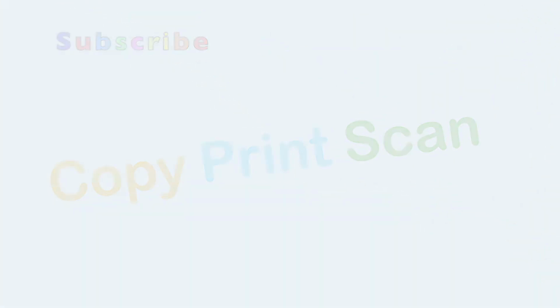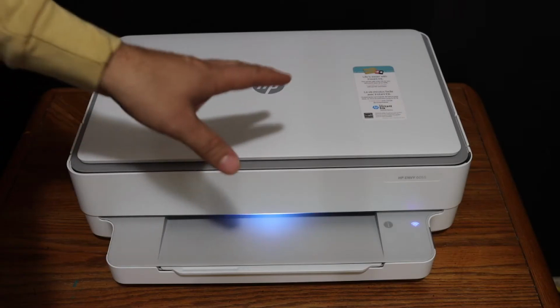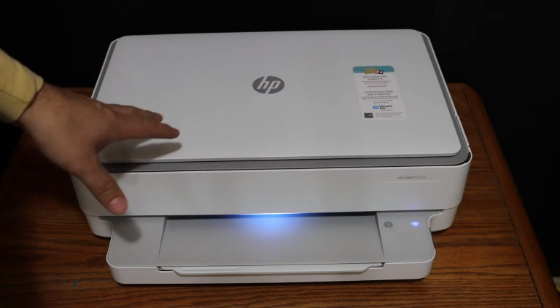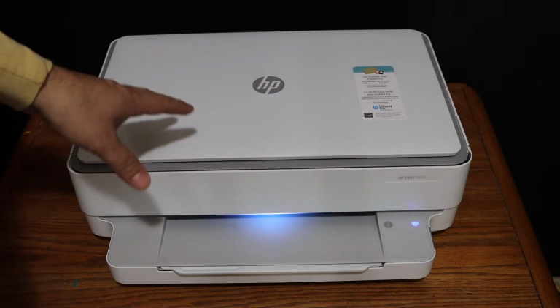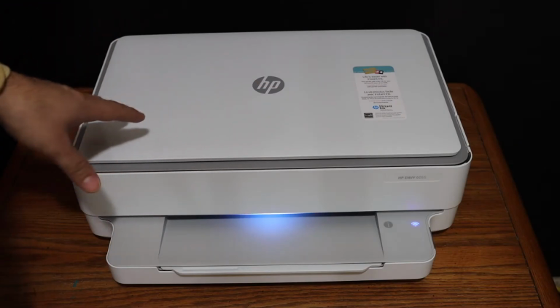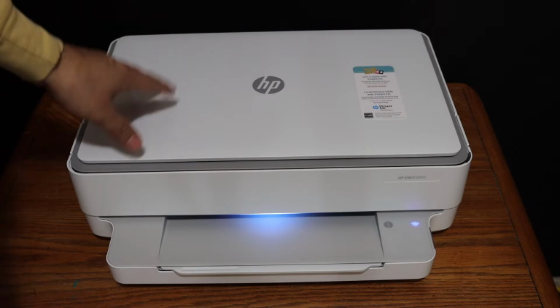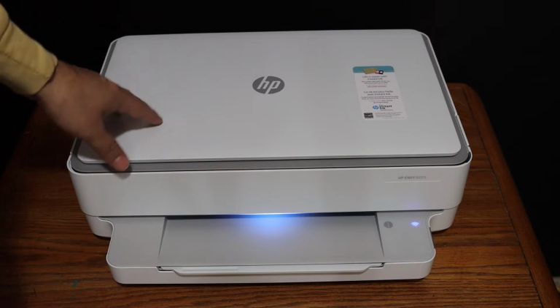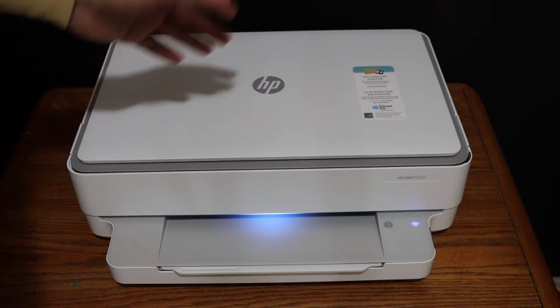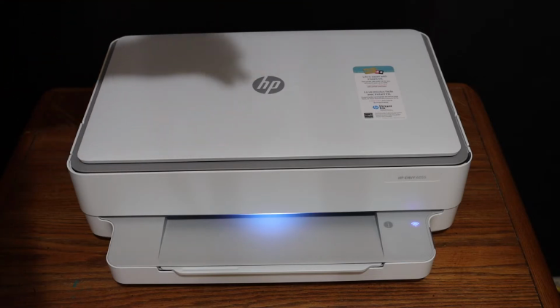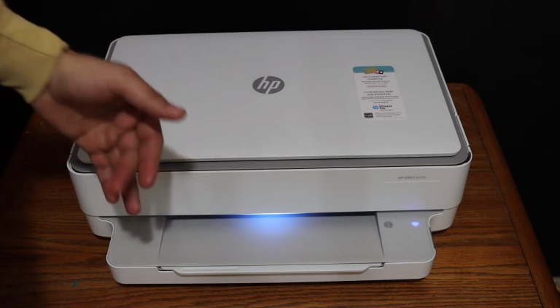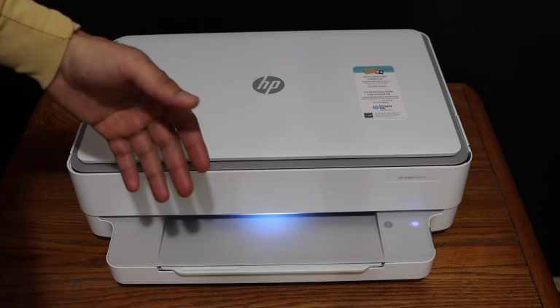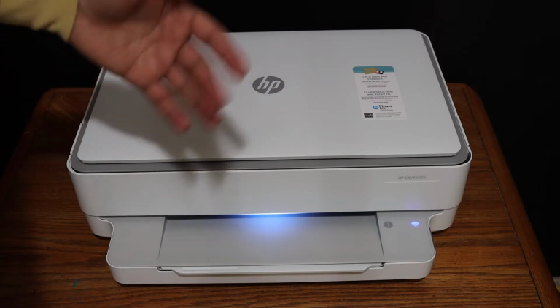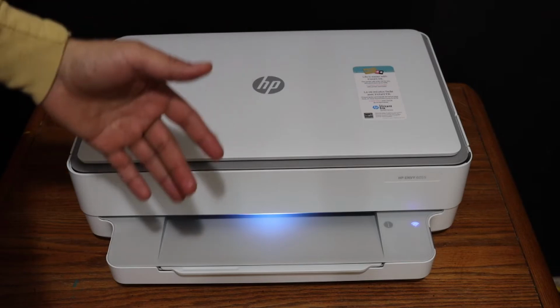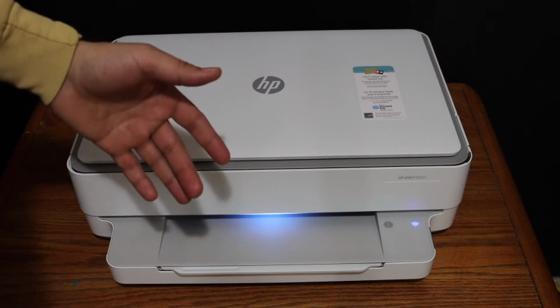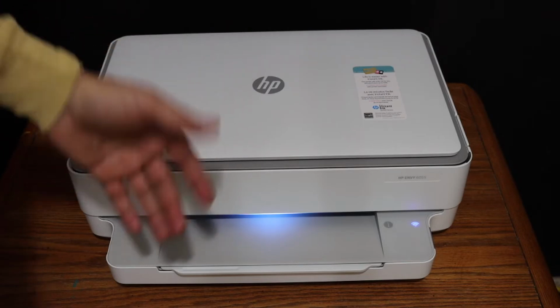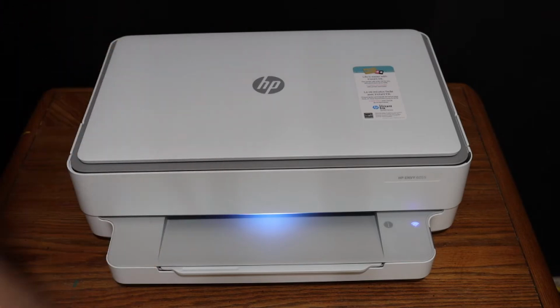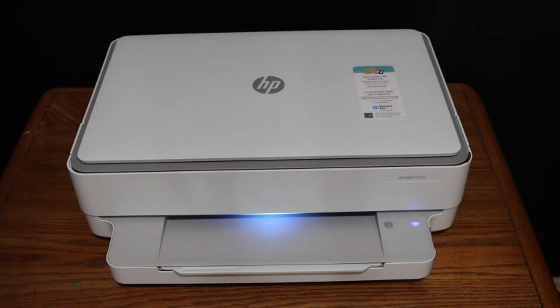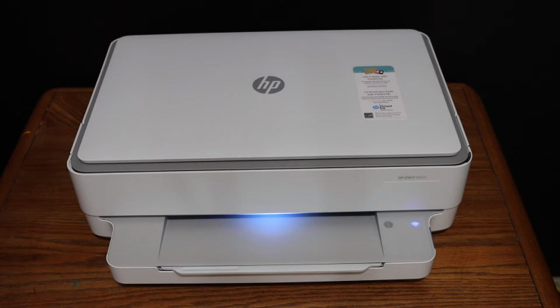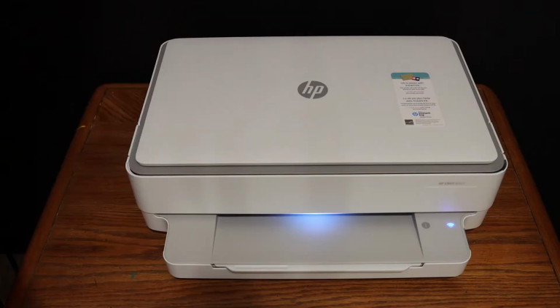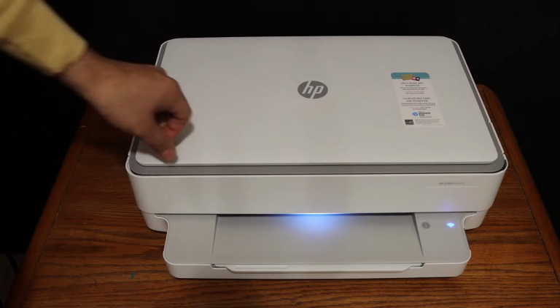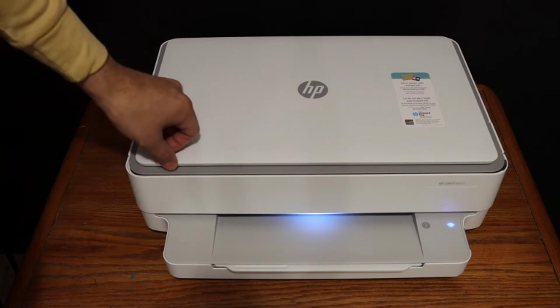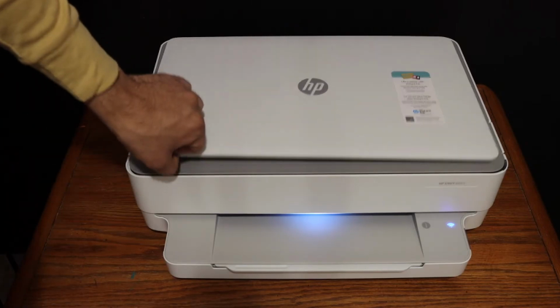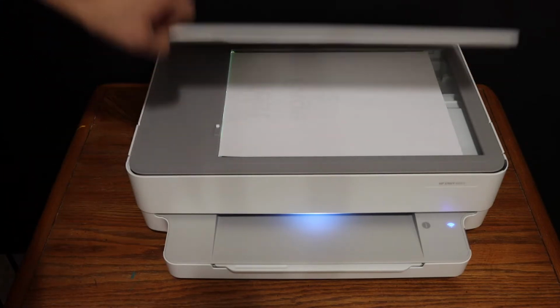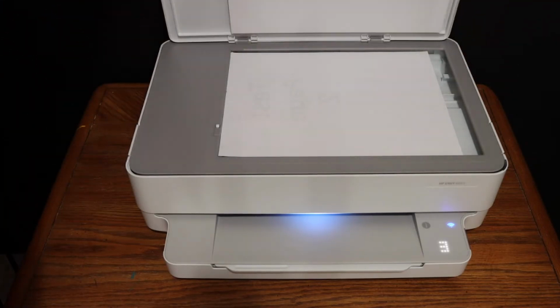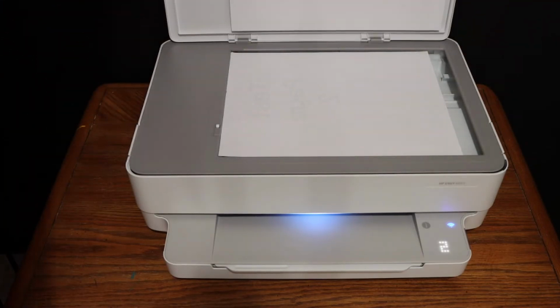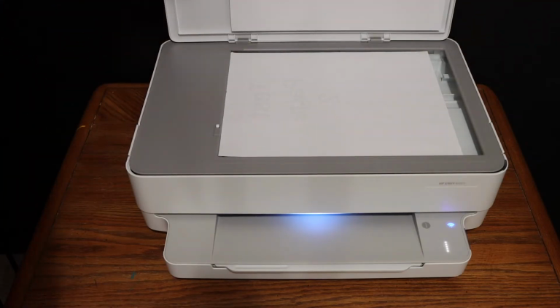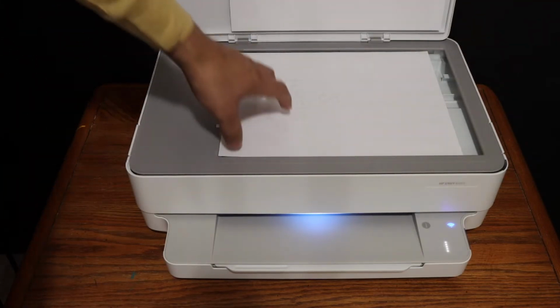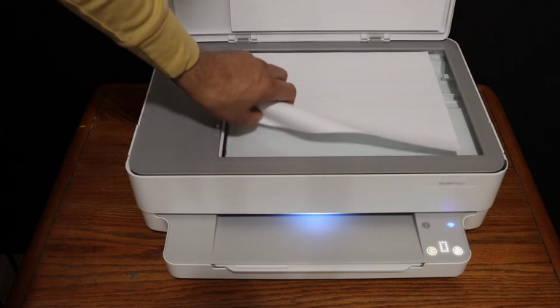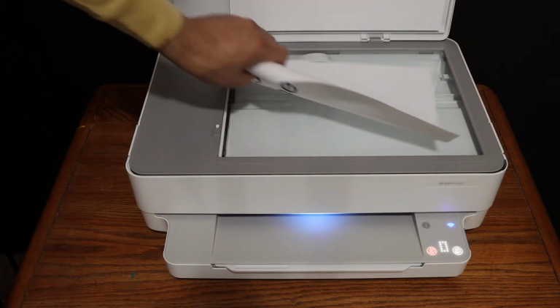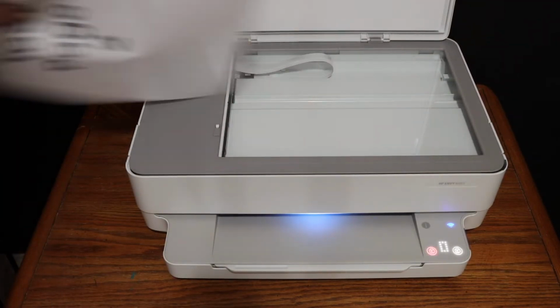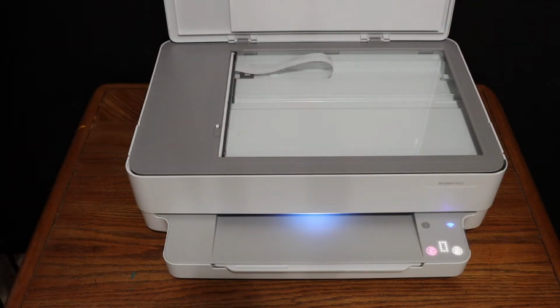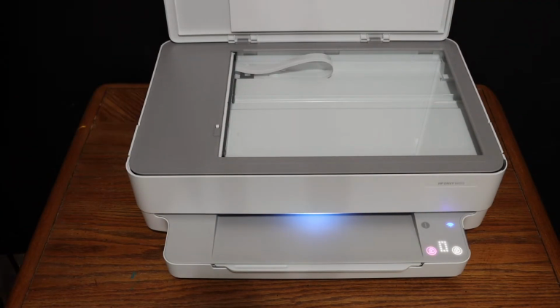I'm going to show you how to do the copy, then wireless printing and scanning with this printer. To do the copy, open the top scanner lid and place a page facing downwards.